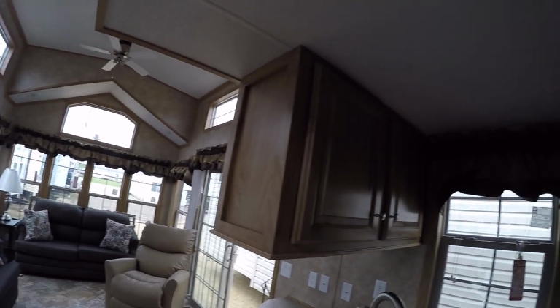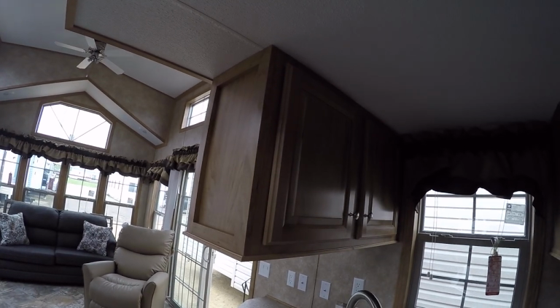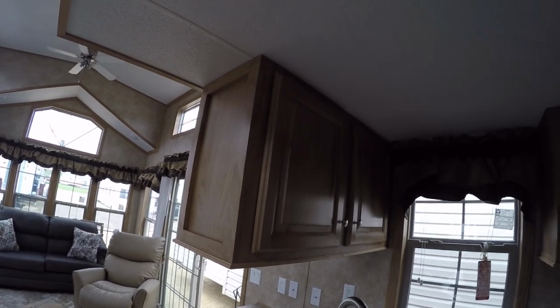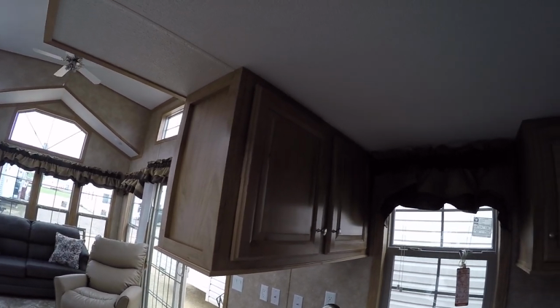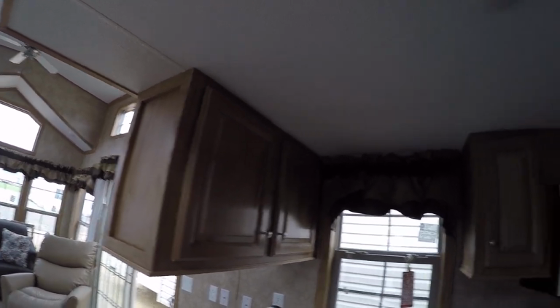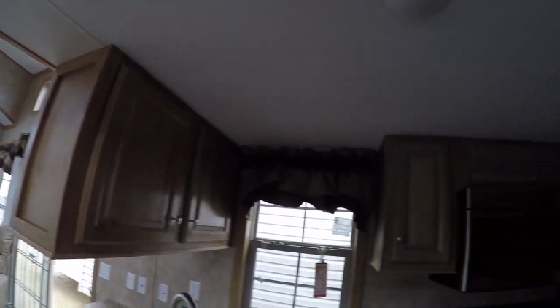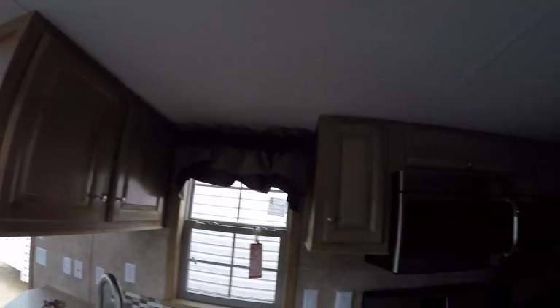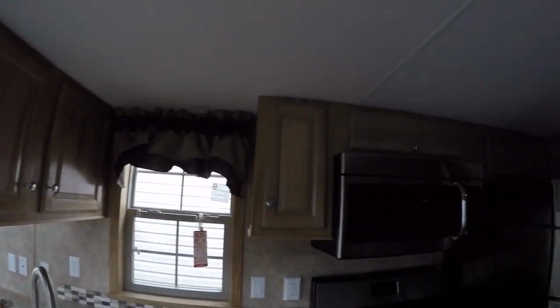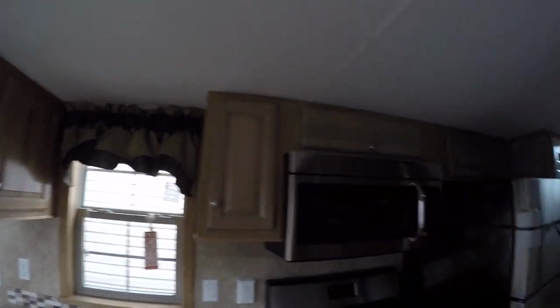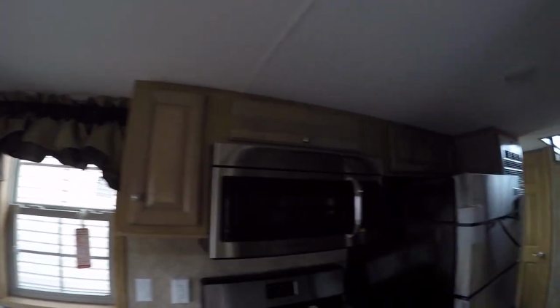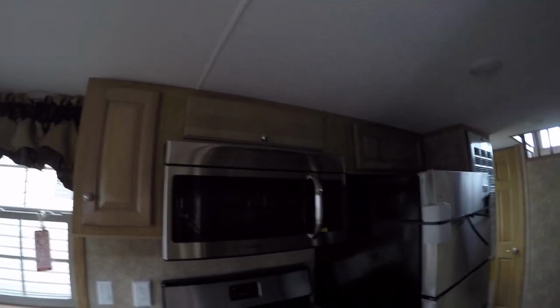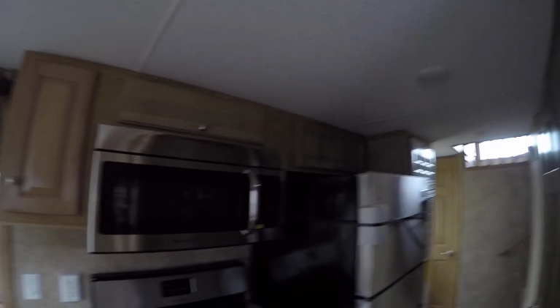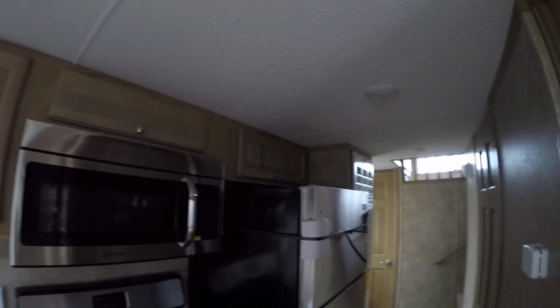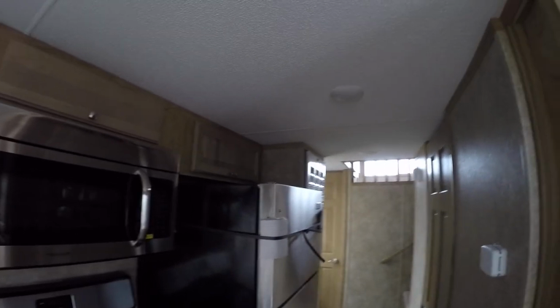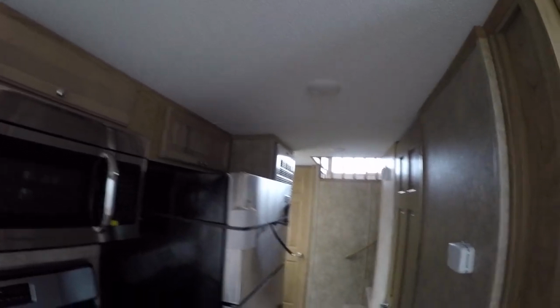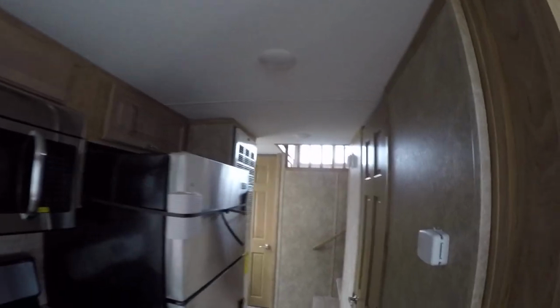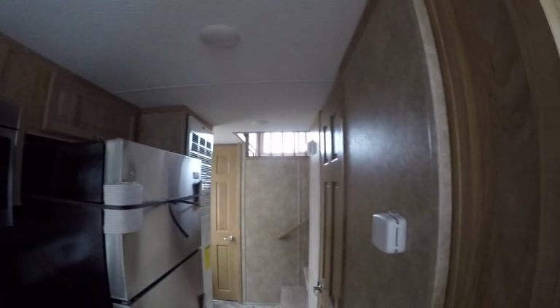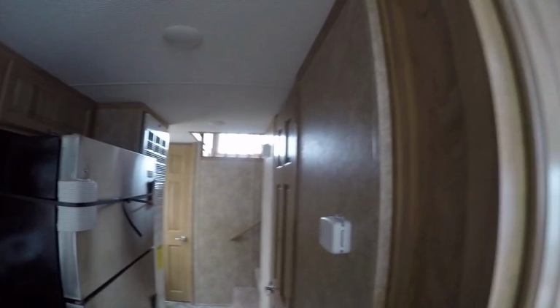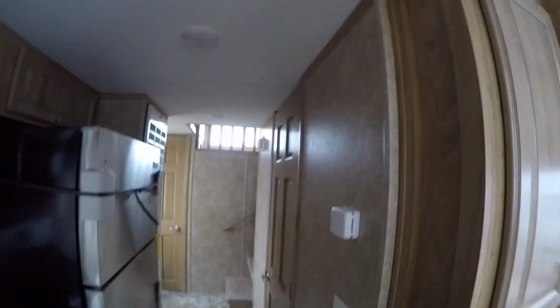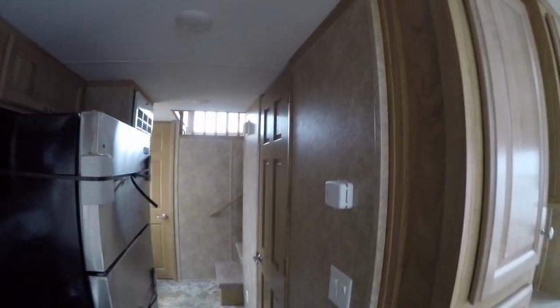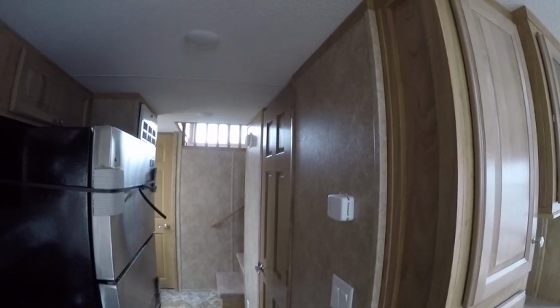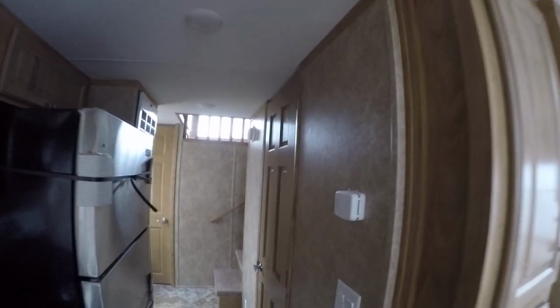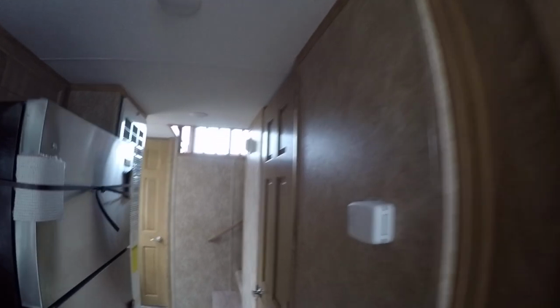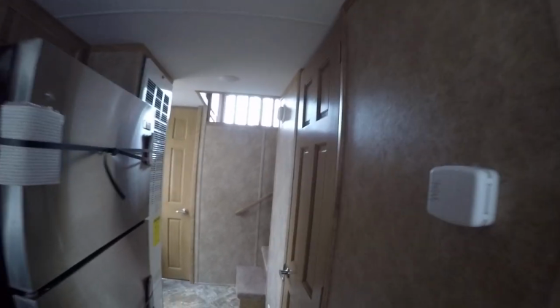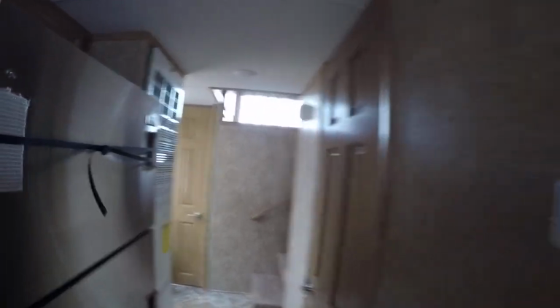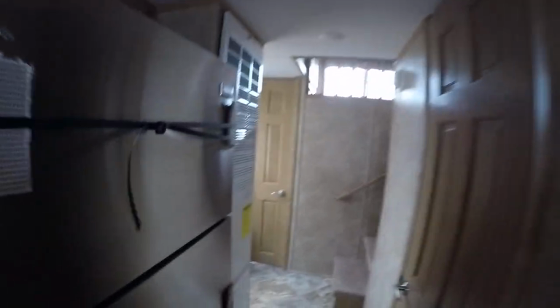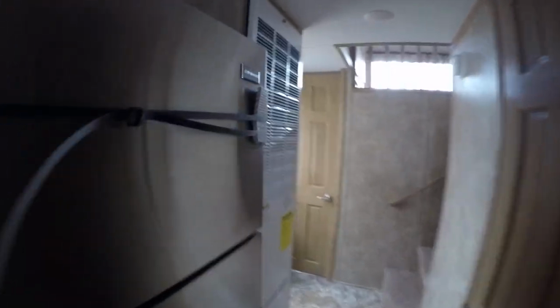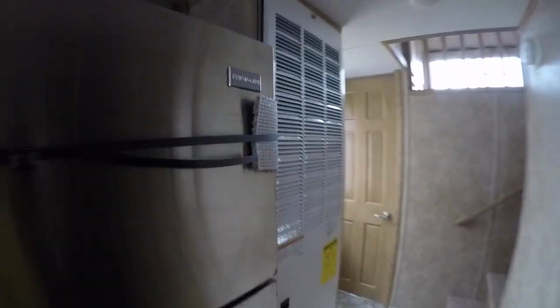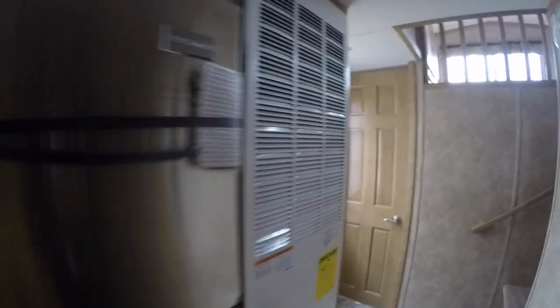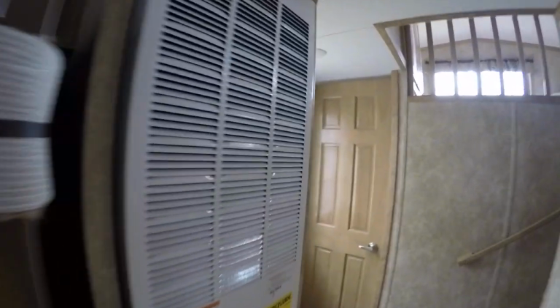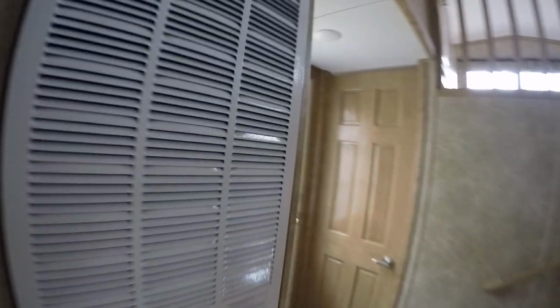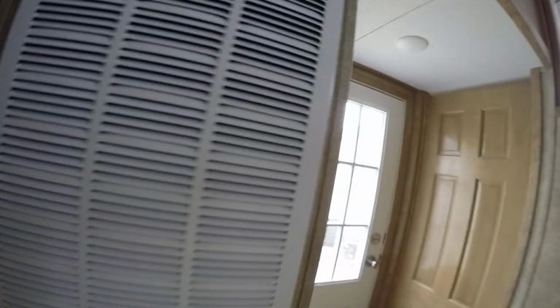This one has the butter rum cabinetry. You get a choice of white, butter rum, or vintage maple. That's a 56,000 BTU furnace.